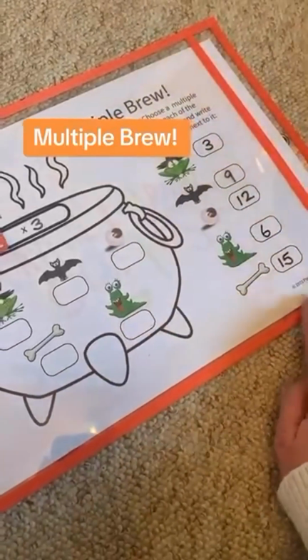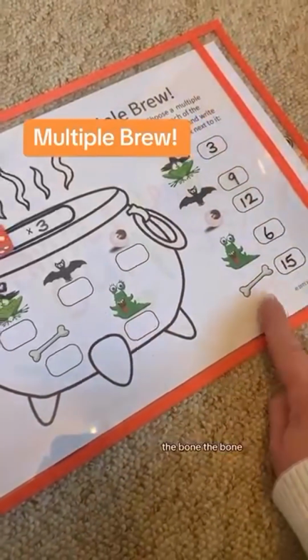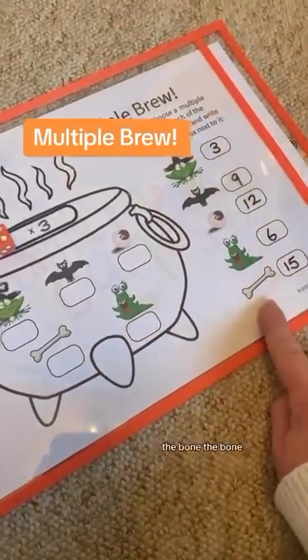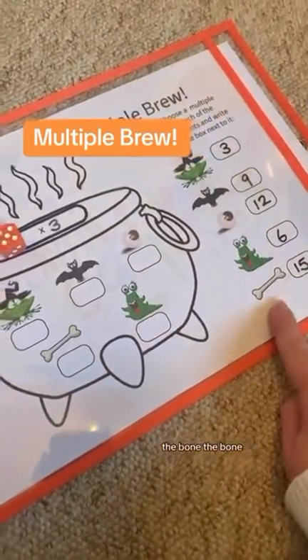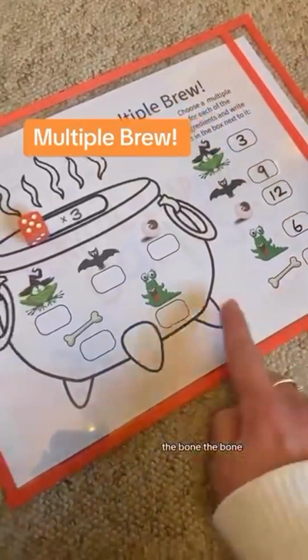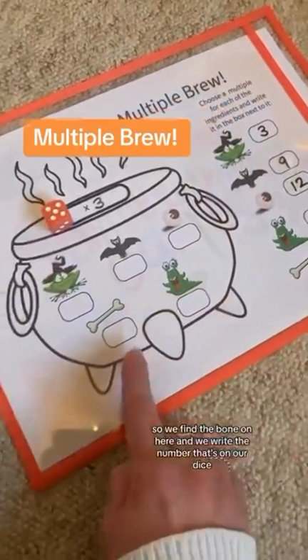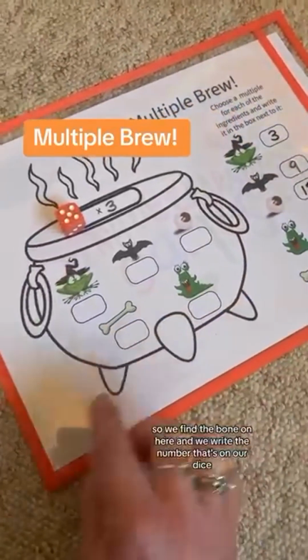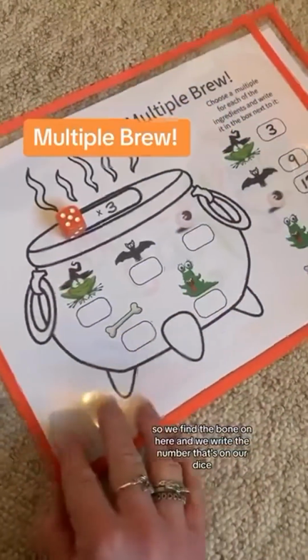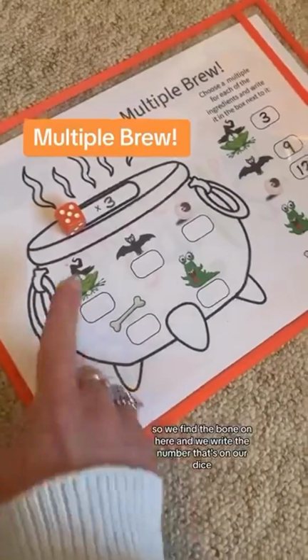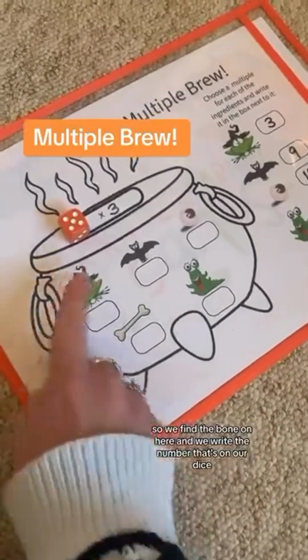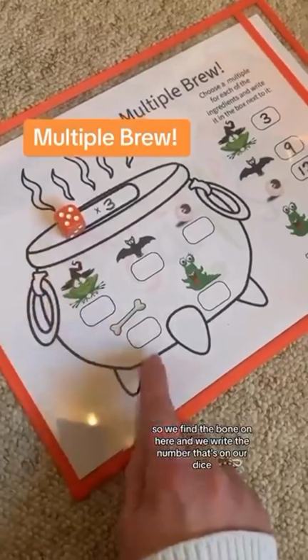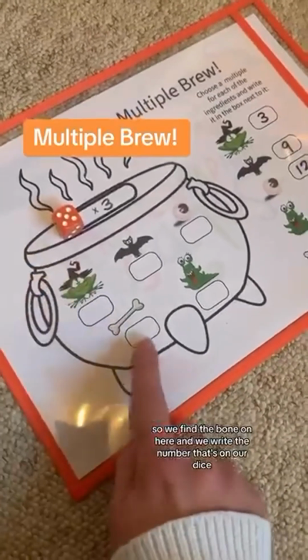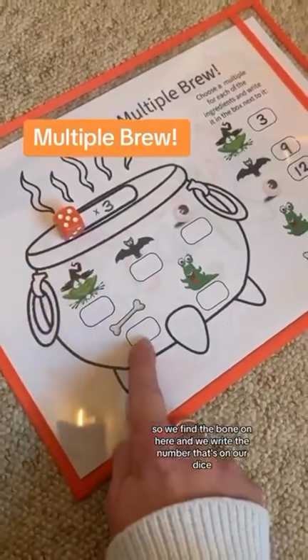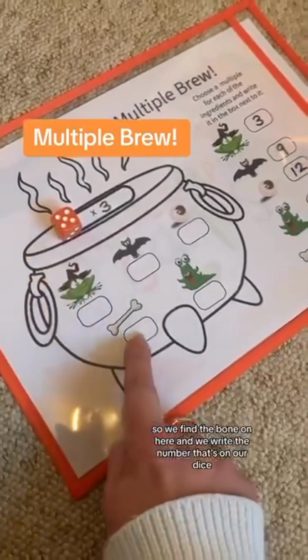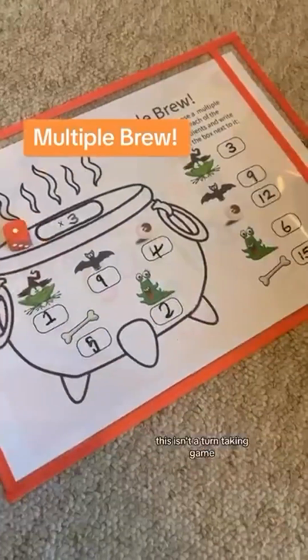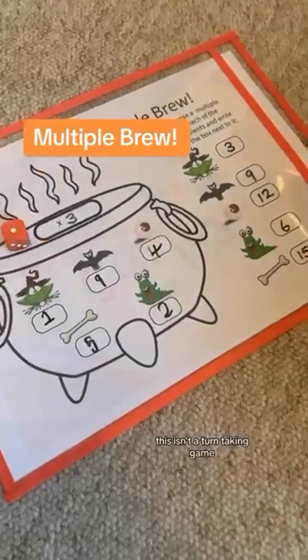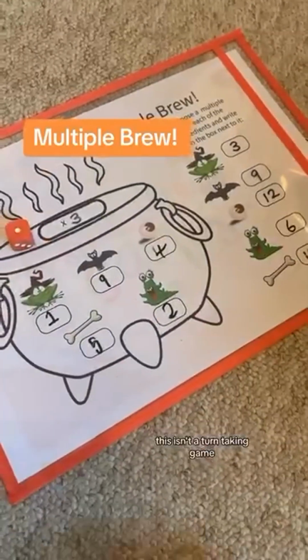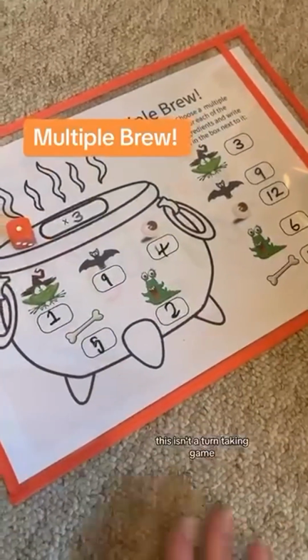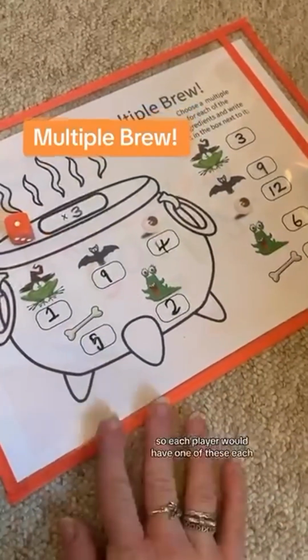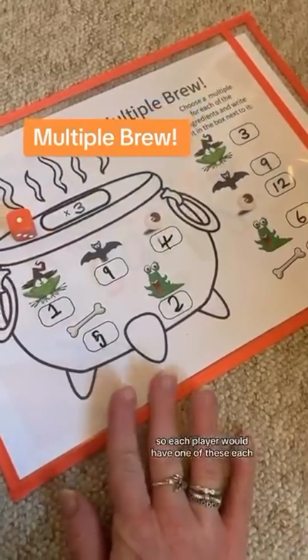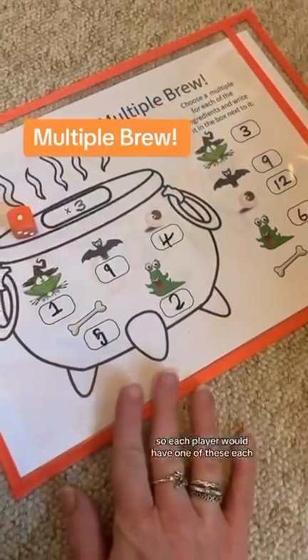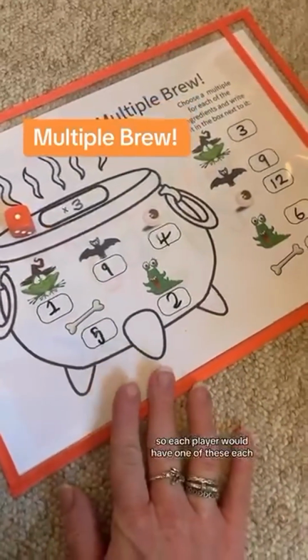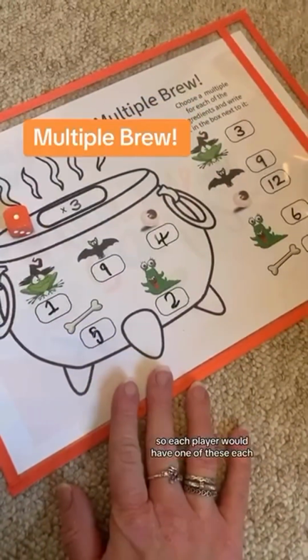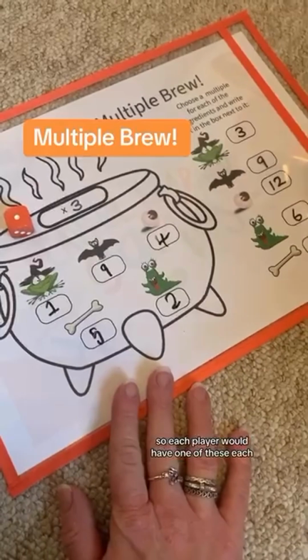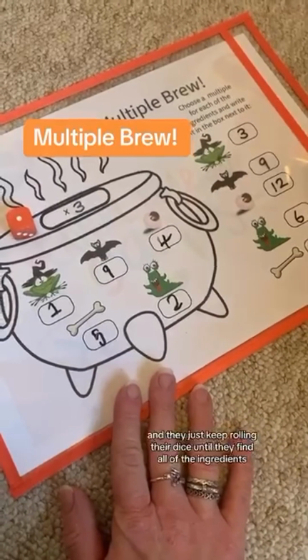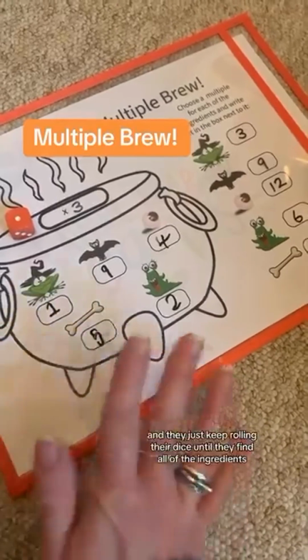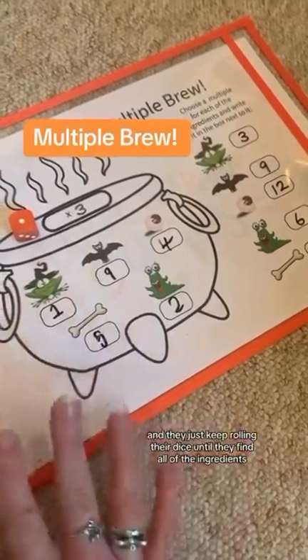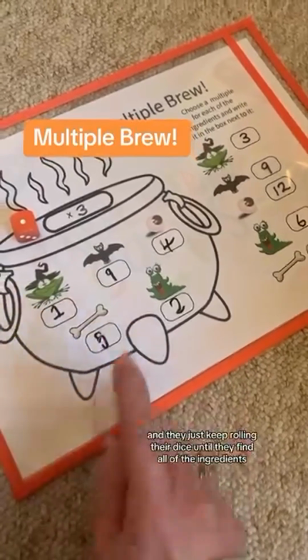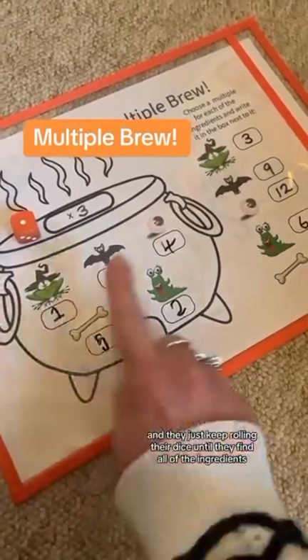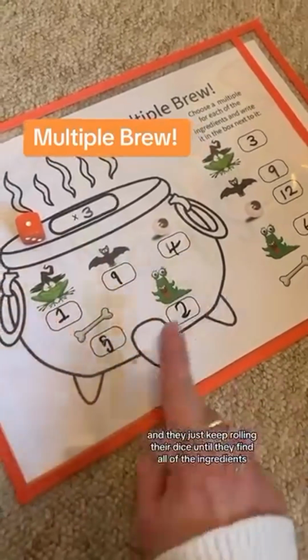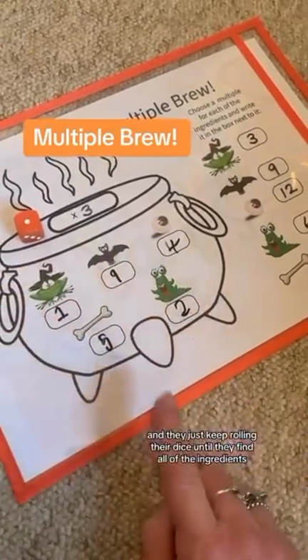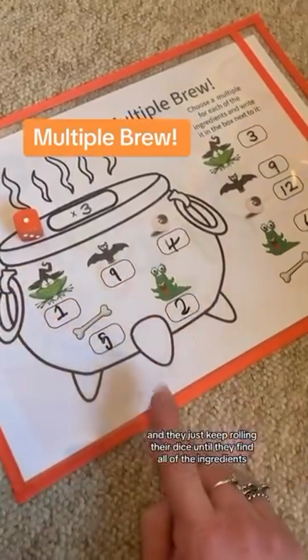The bone! So we find the bone on here and we write the number that's on our dice. This isn't a turn-taking game, so each player would have one of these each and they just keep rolling their dice until they find all of the ingredients.